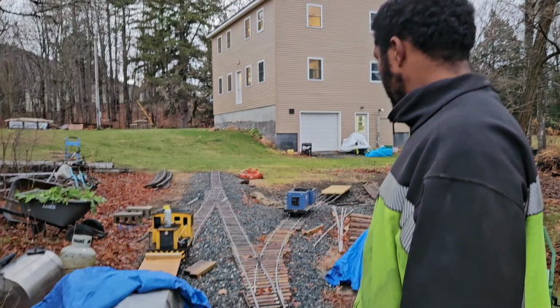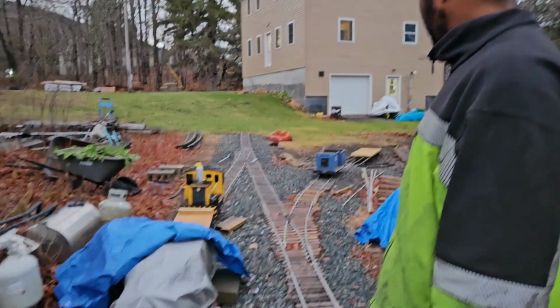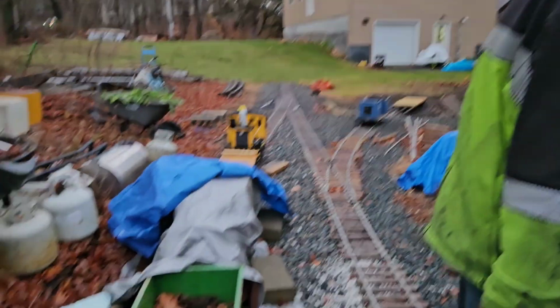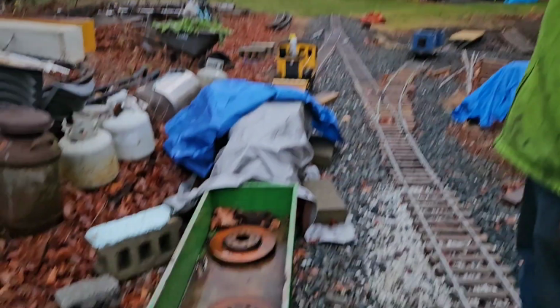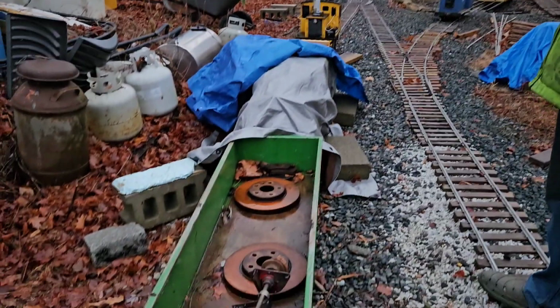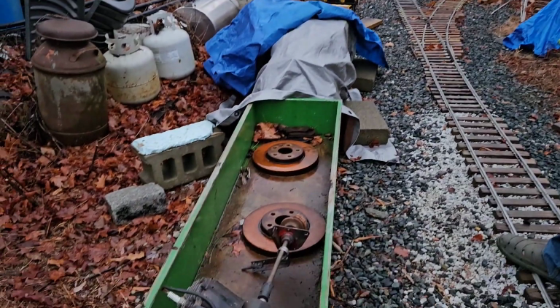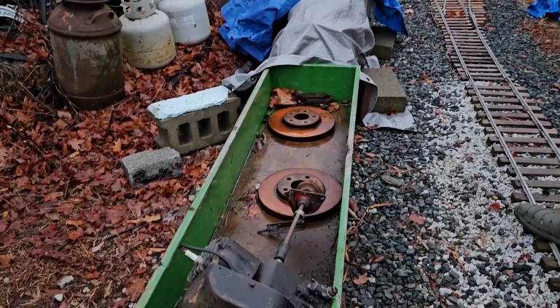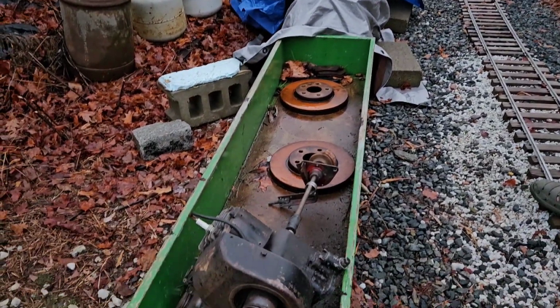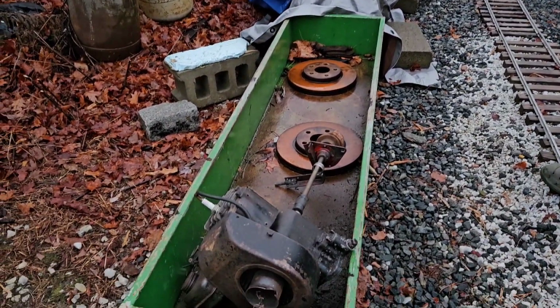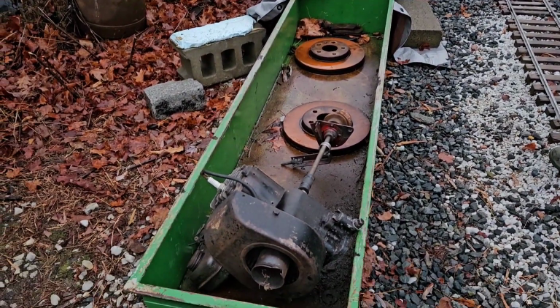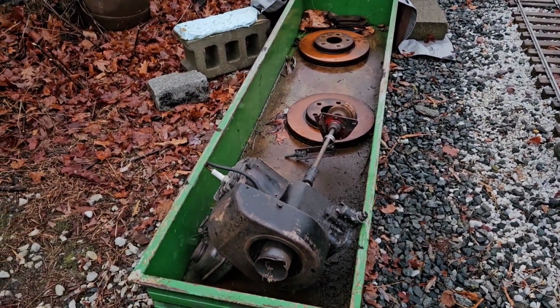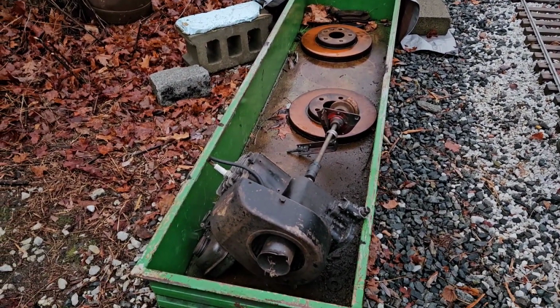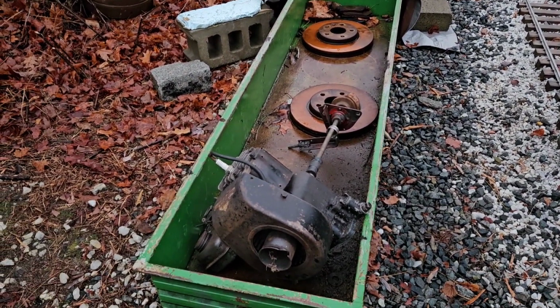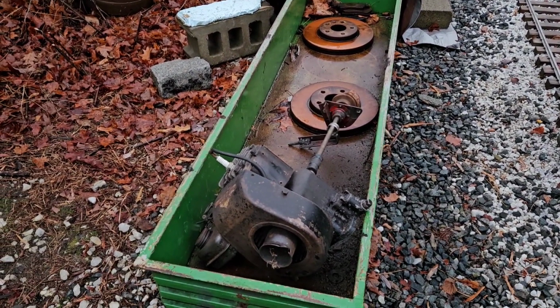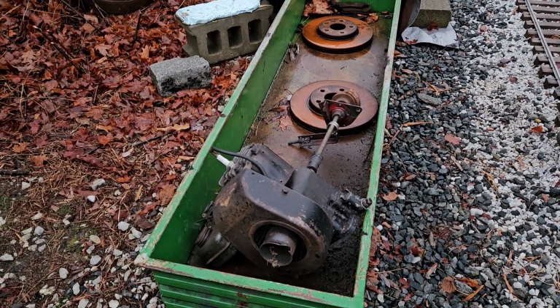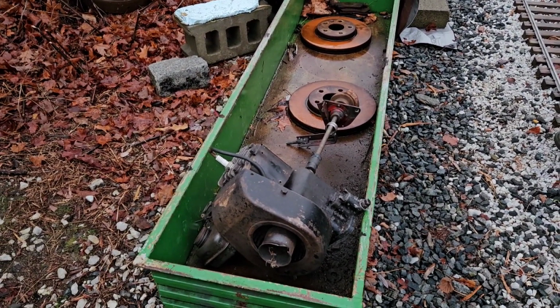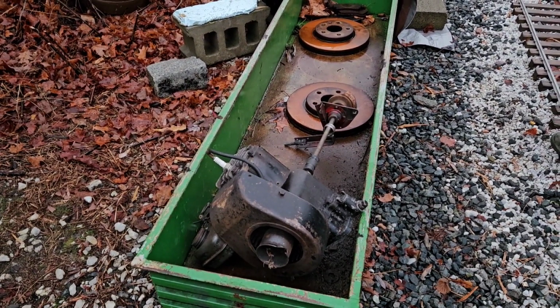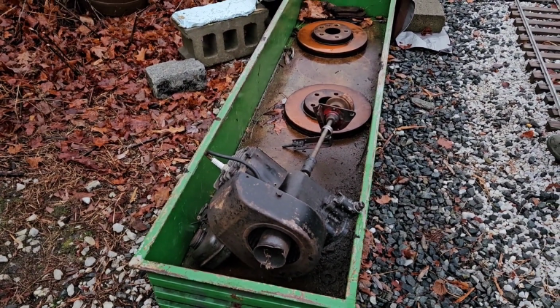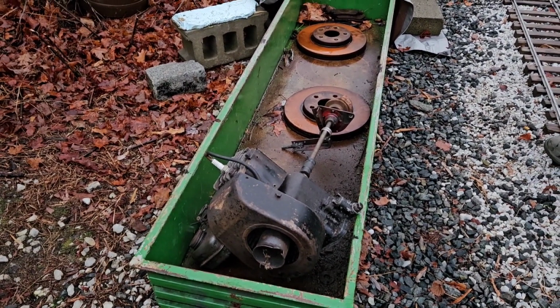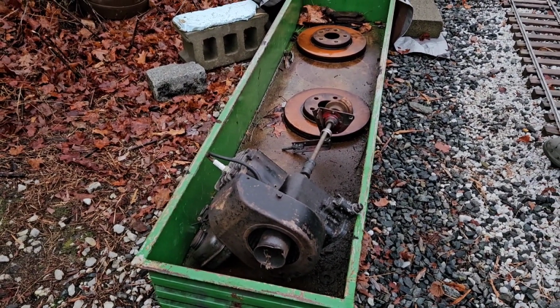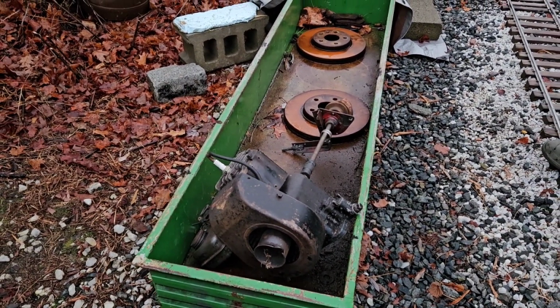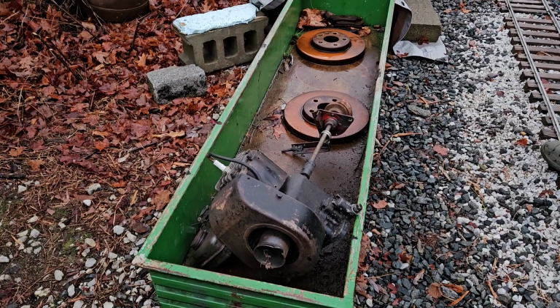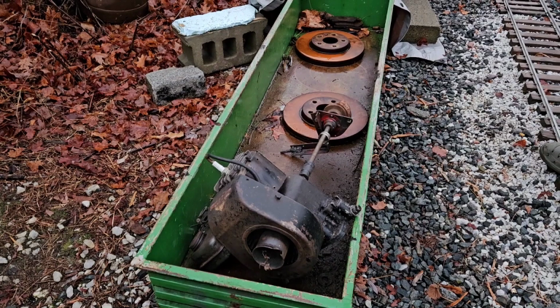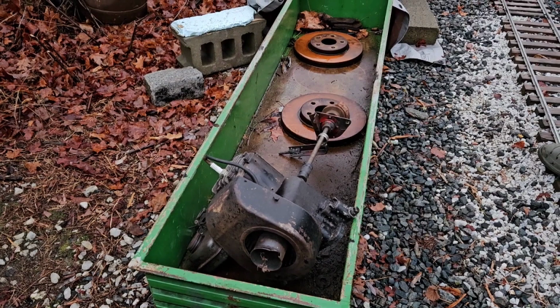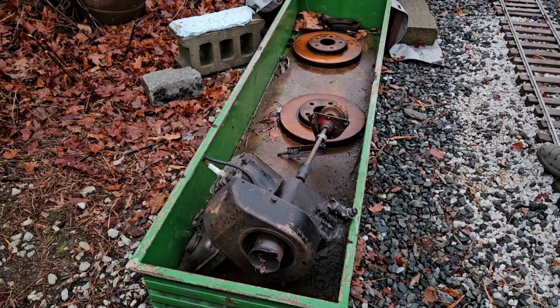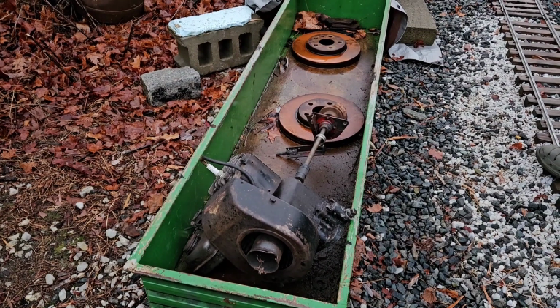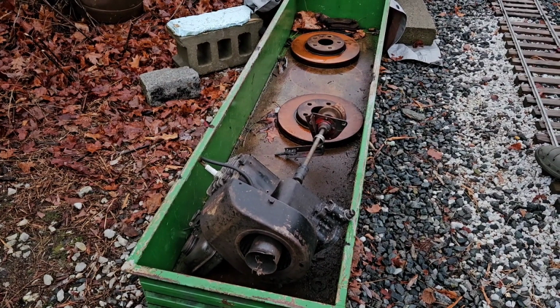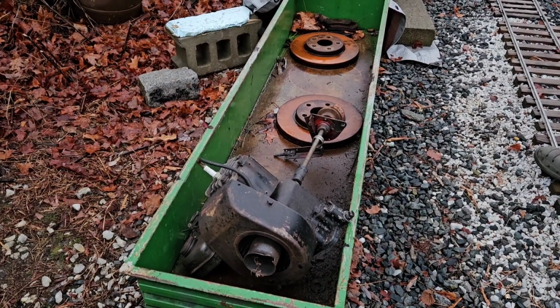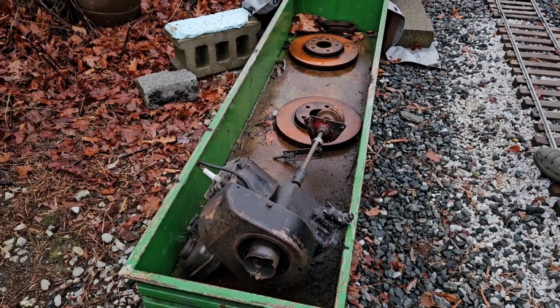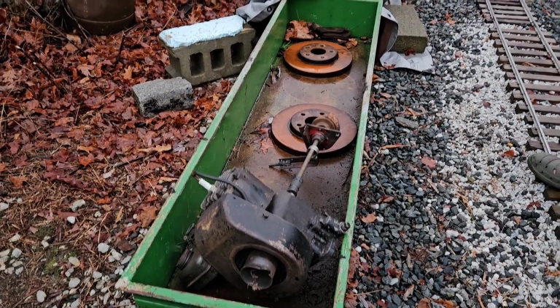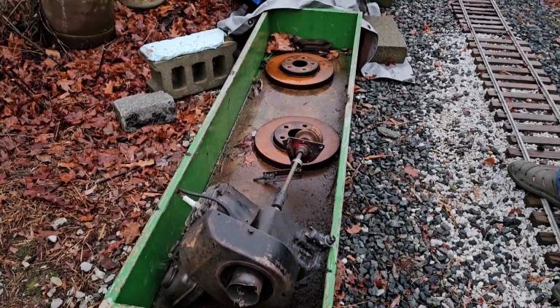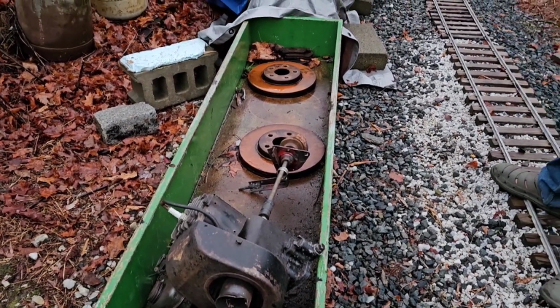Well, that just needs a deep cleaning. Anybody want a used engine? Slightly used? Seized? Old Briggs? Nah, I'm just kidding. It's junk.